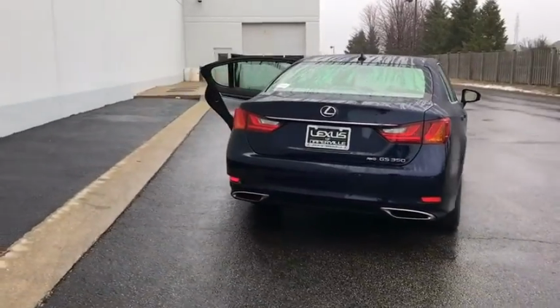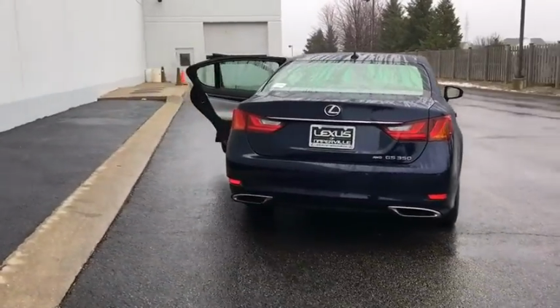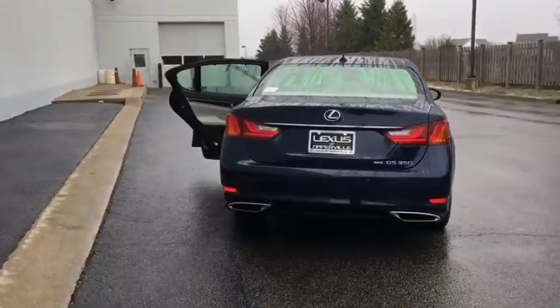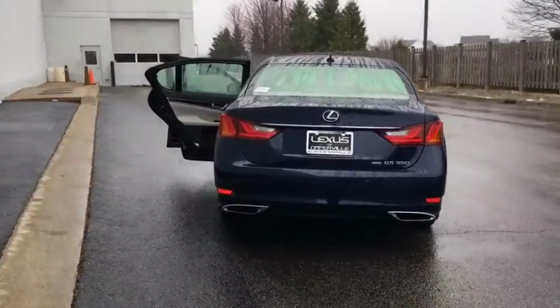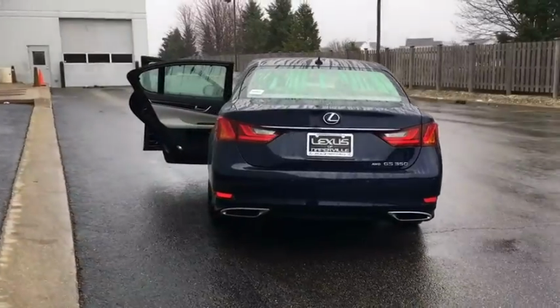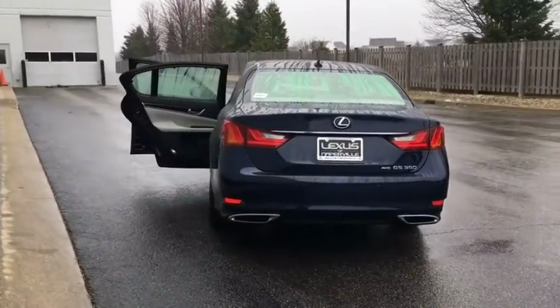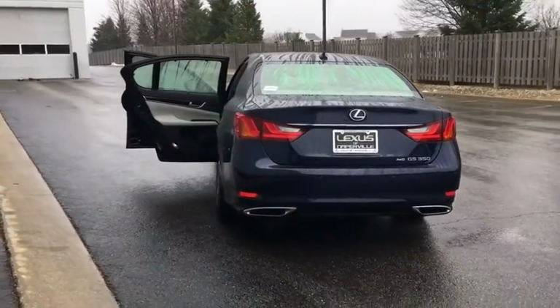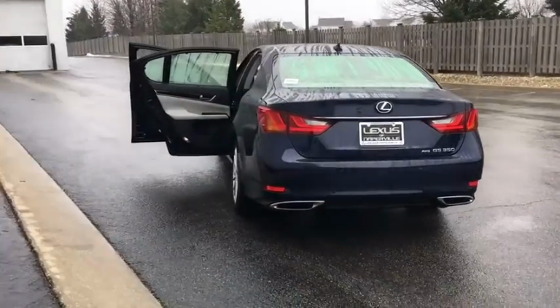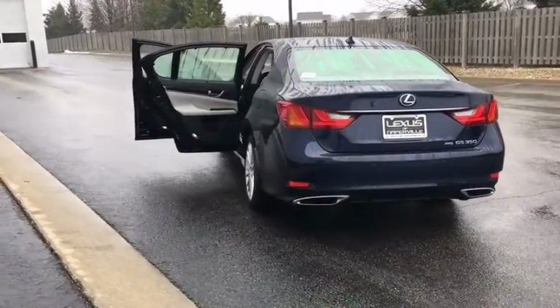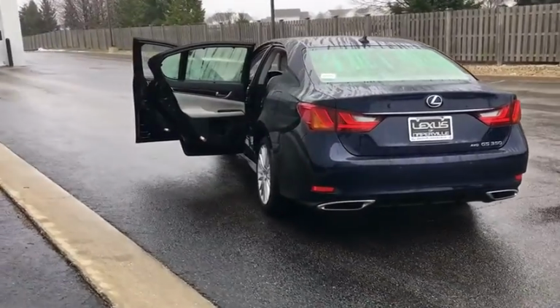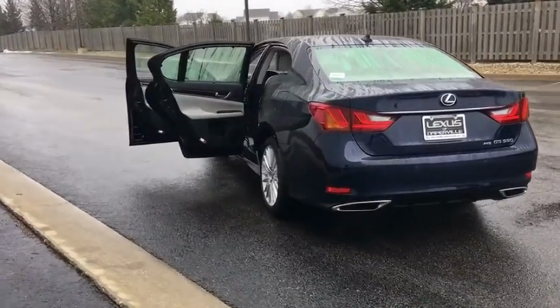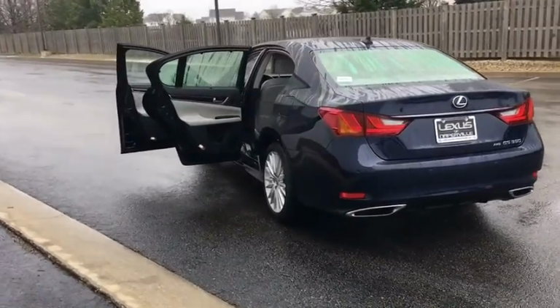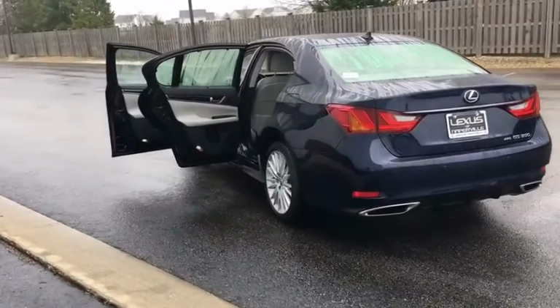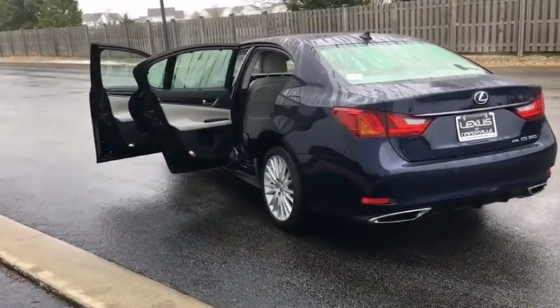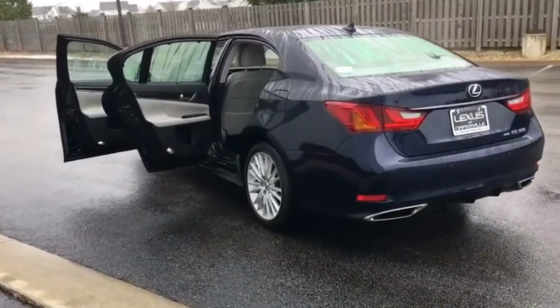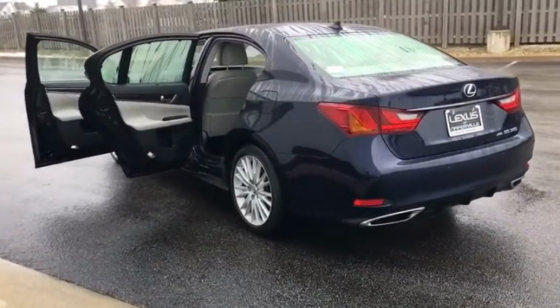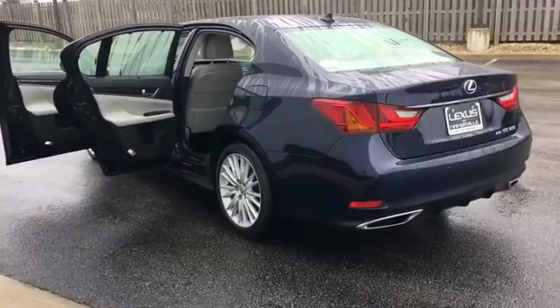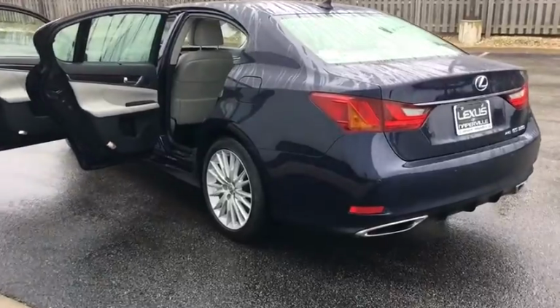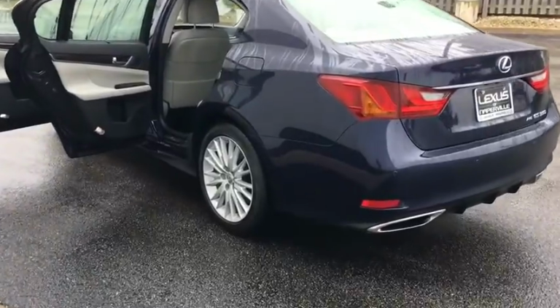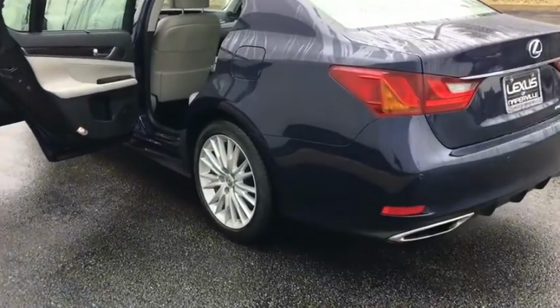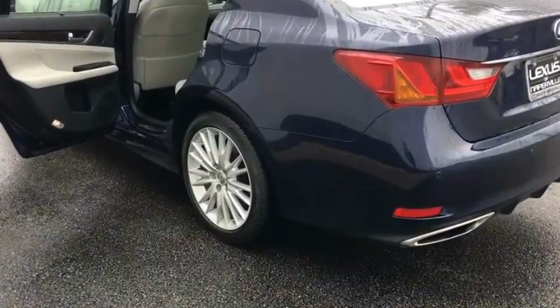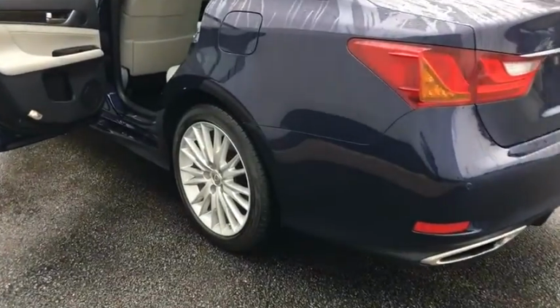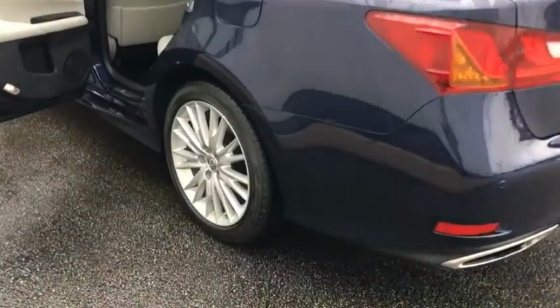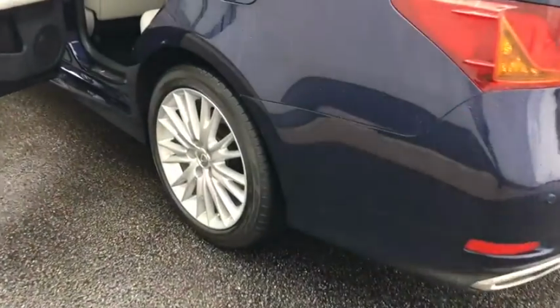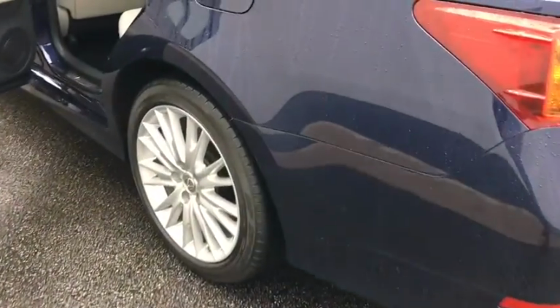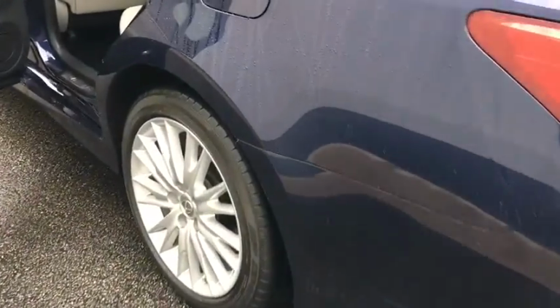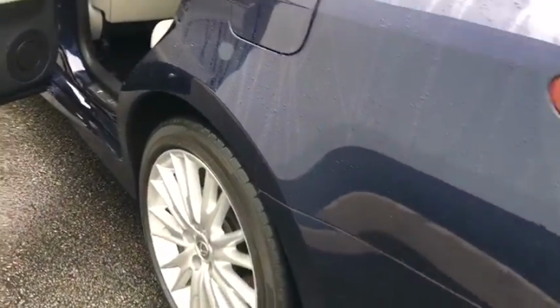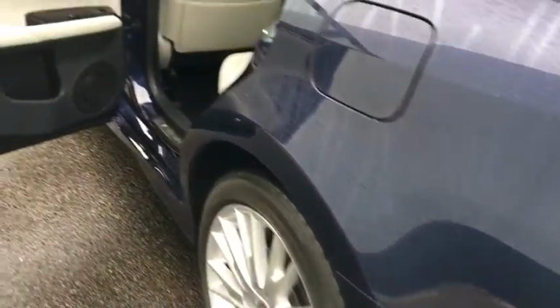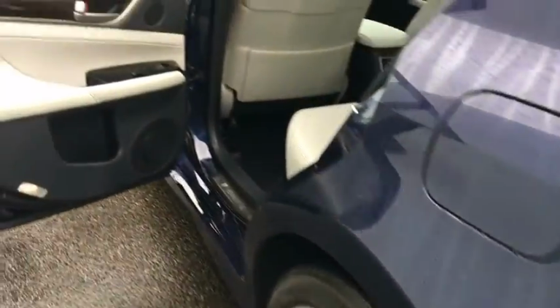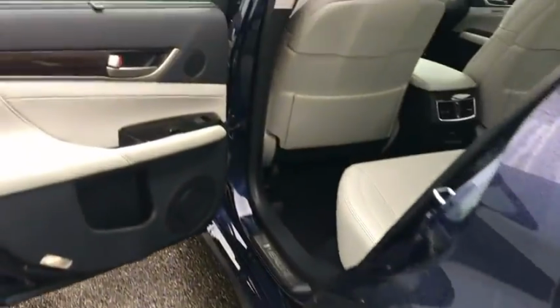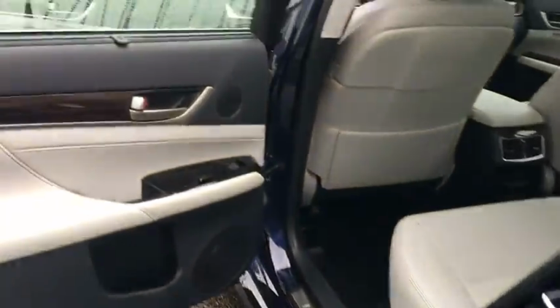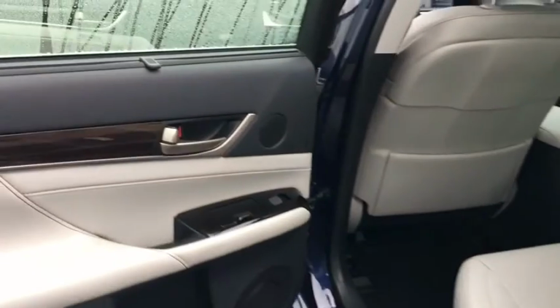This vehicle has less than 30,000 miles. Here are some of this vehicle's great options: ABS four-wheel, leather shift knob. This beauty will even make your house keys jealous. Drive it today.